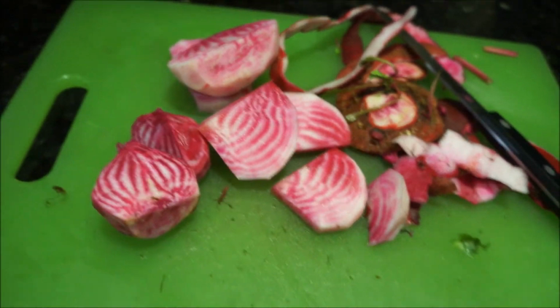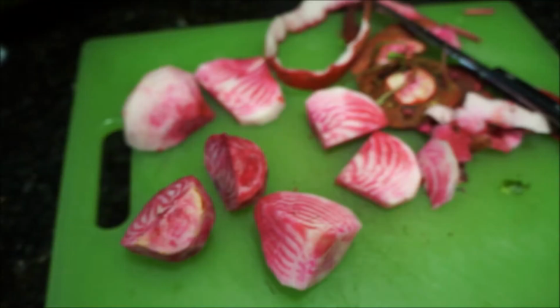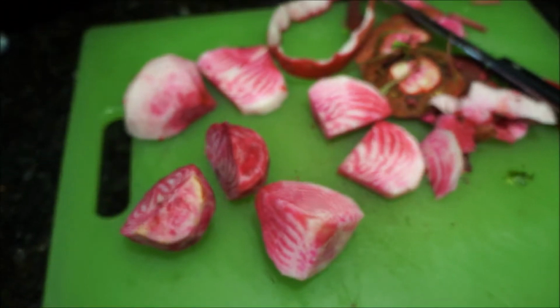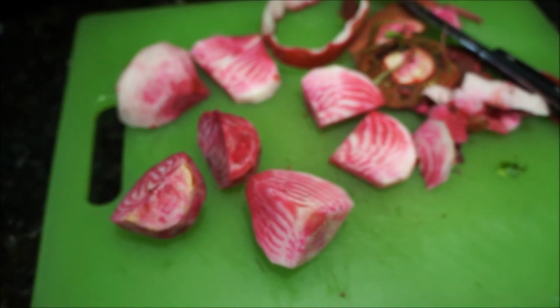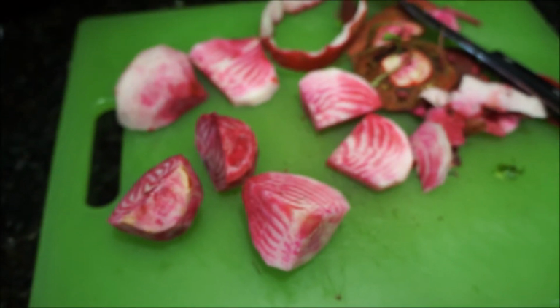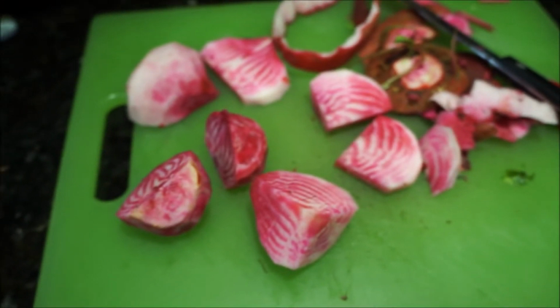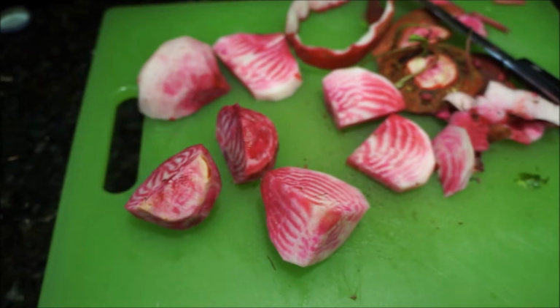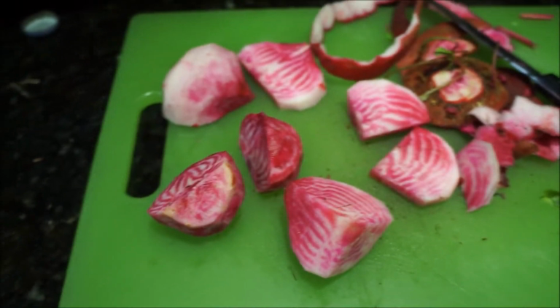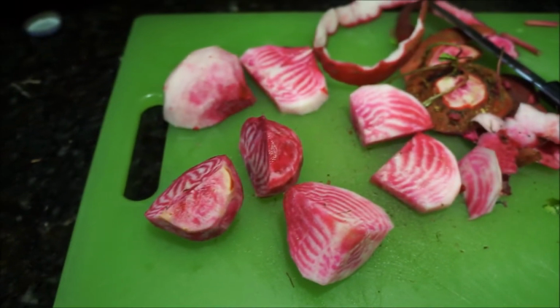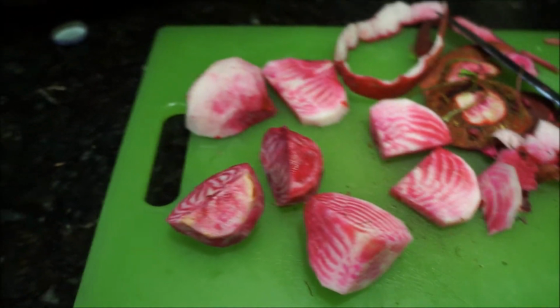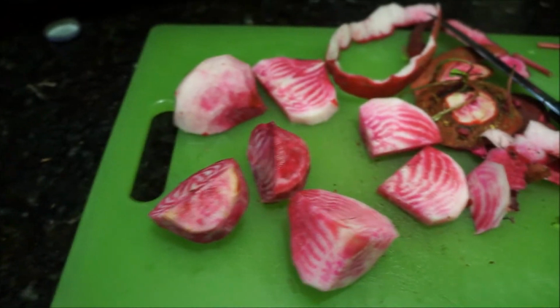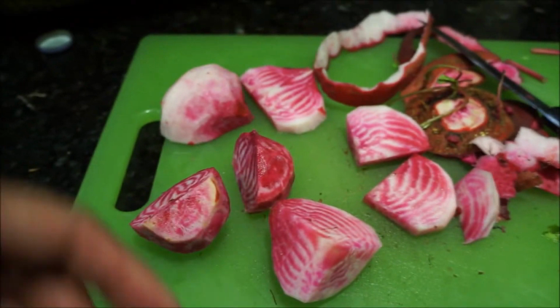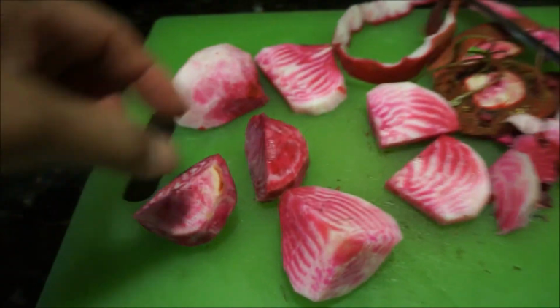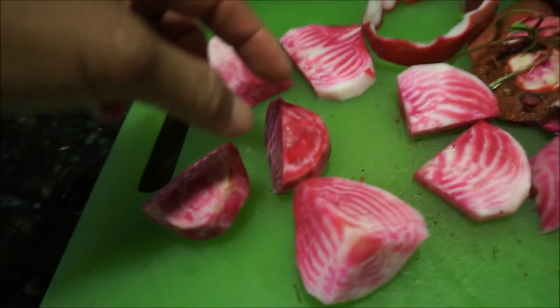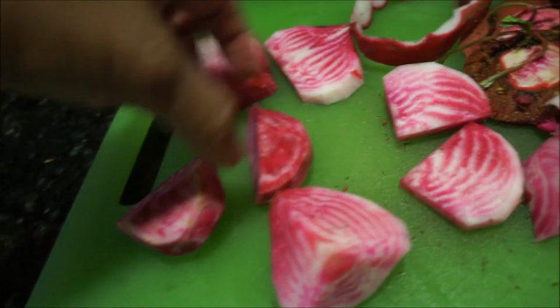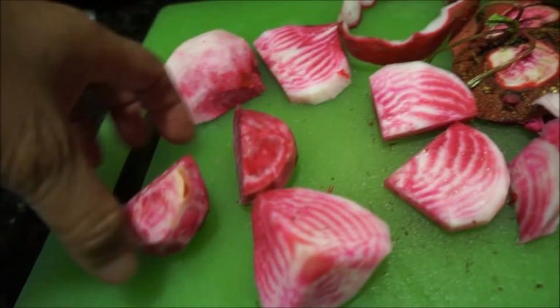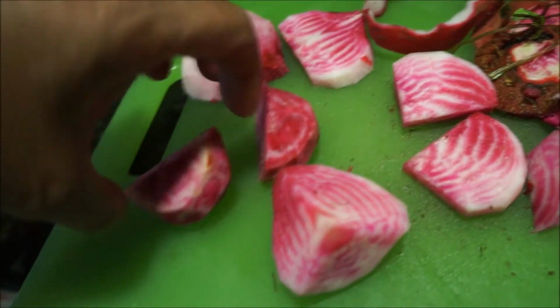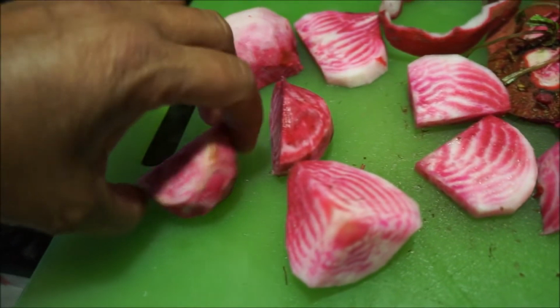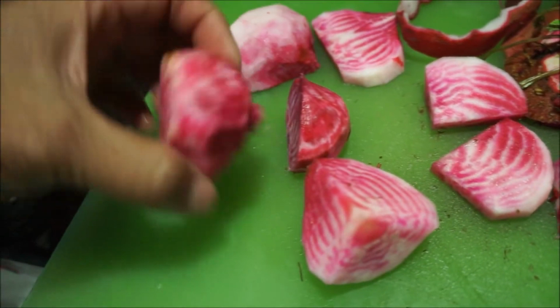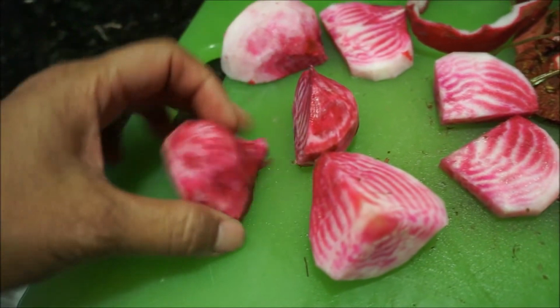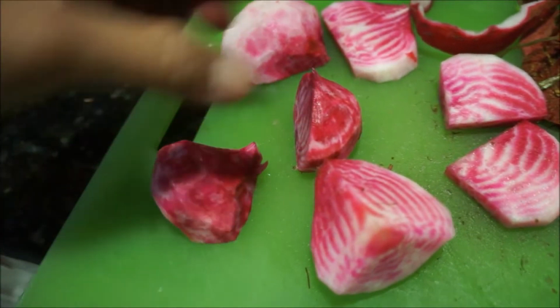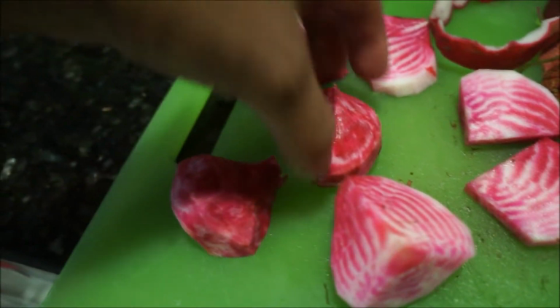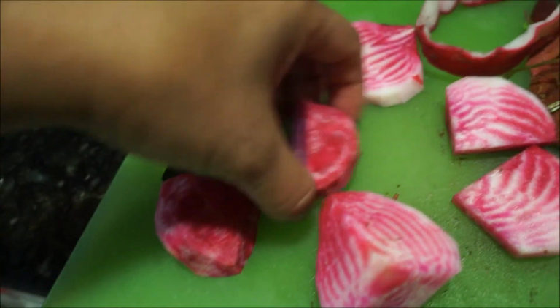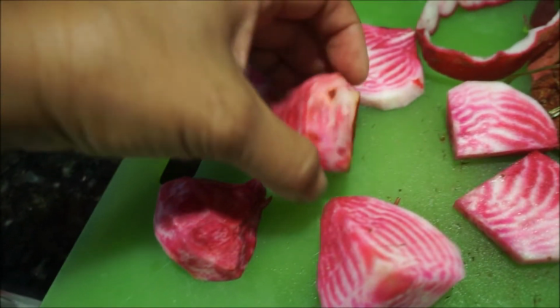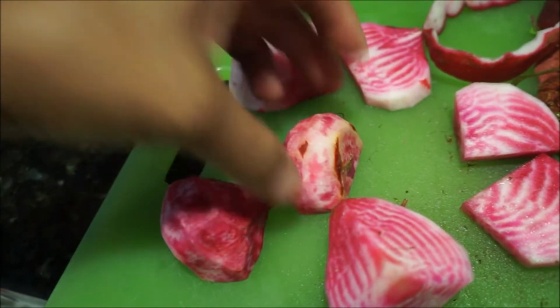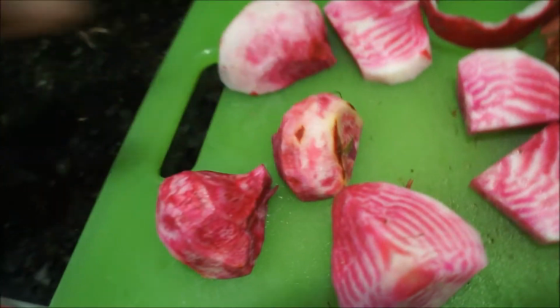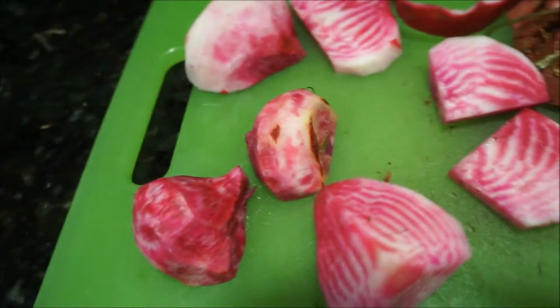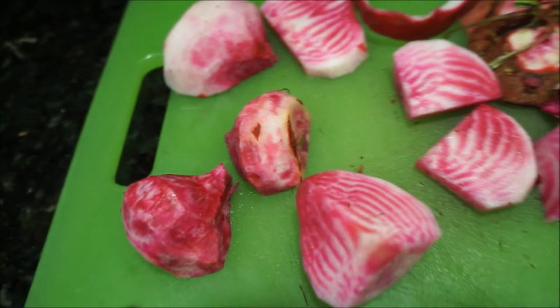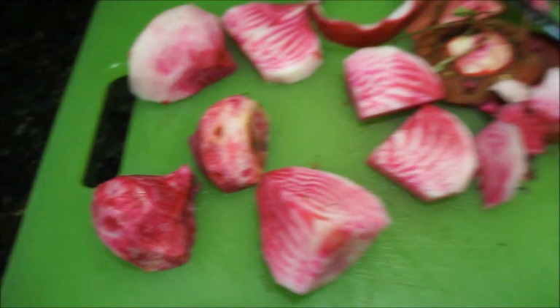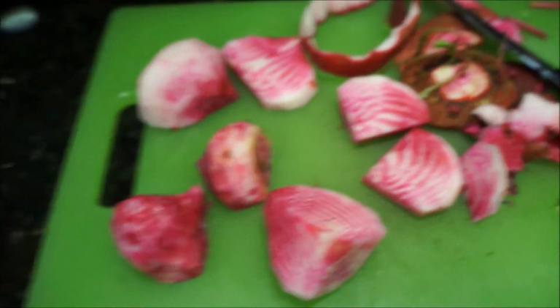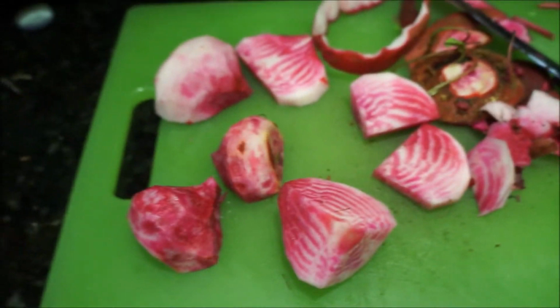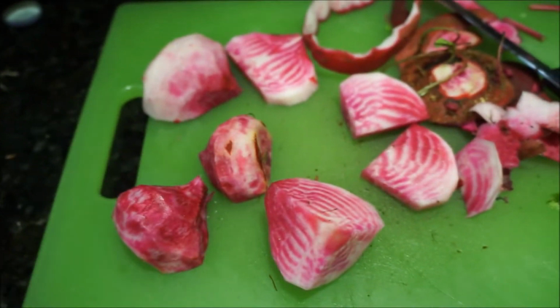Here it is a minute later — see how the outside is getting all red? Because it was white, I'm sure of it.